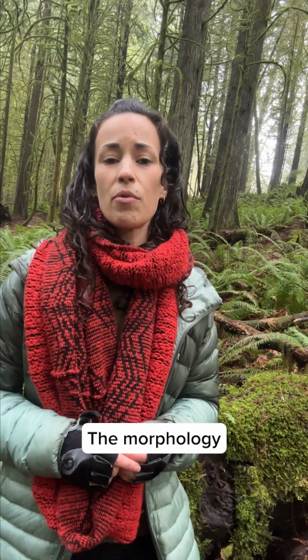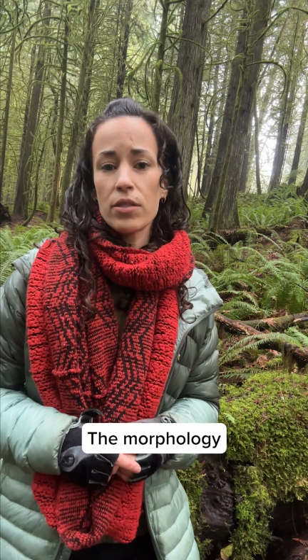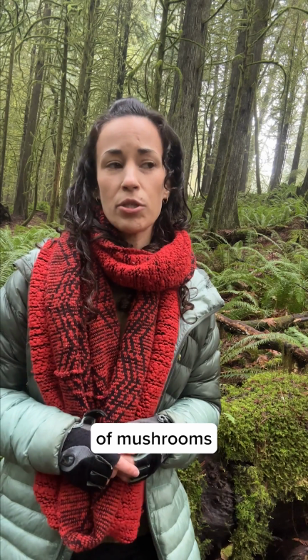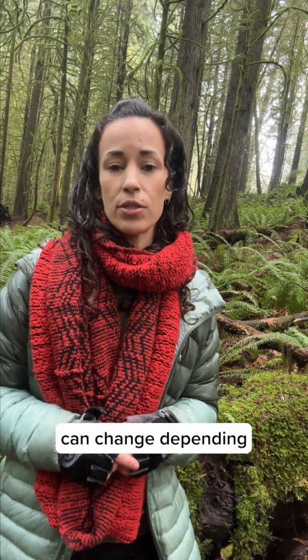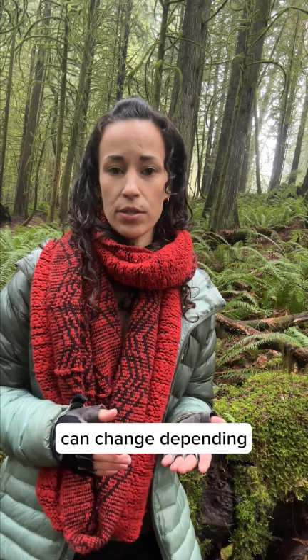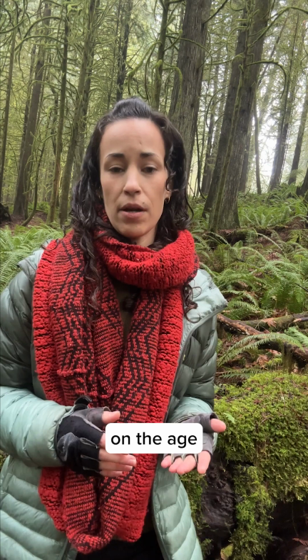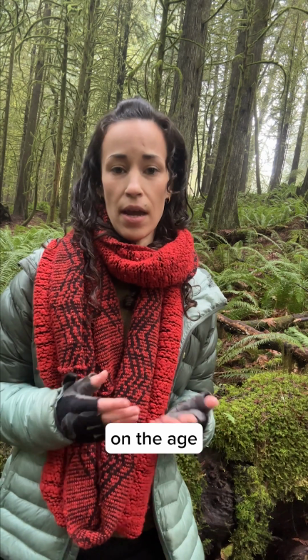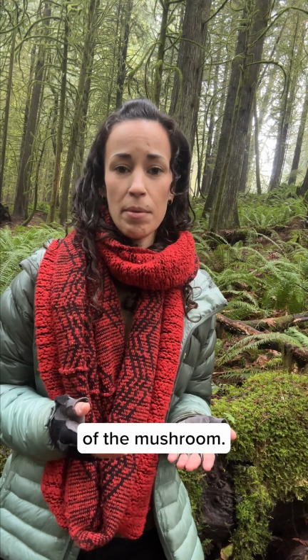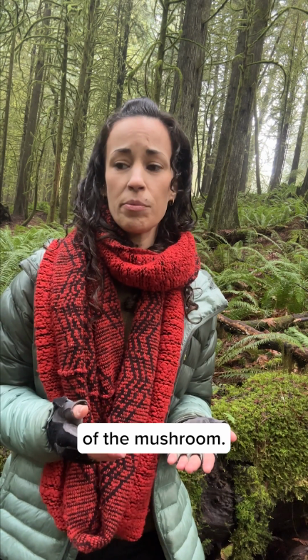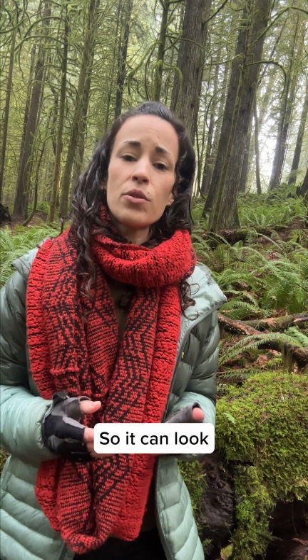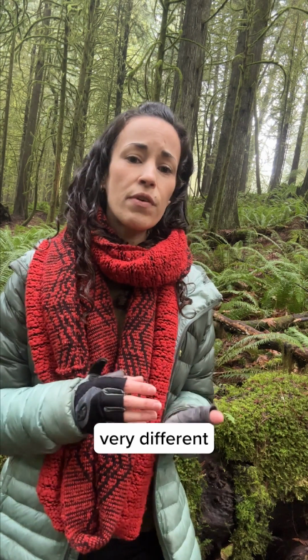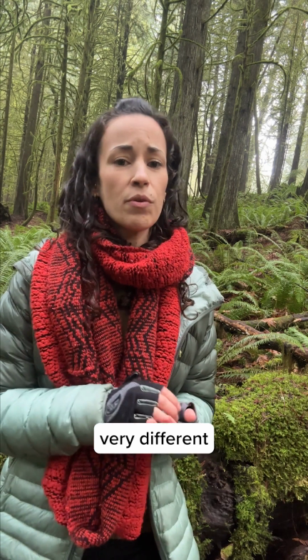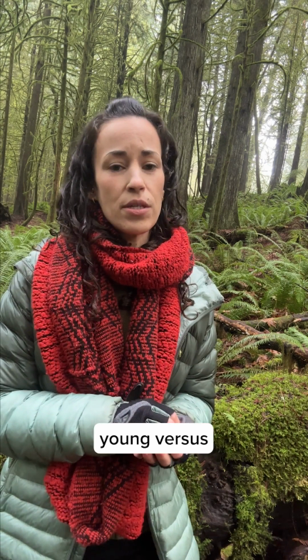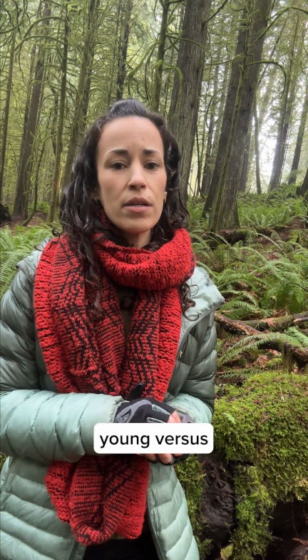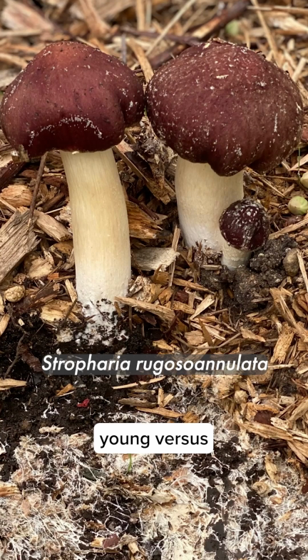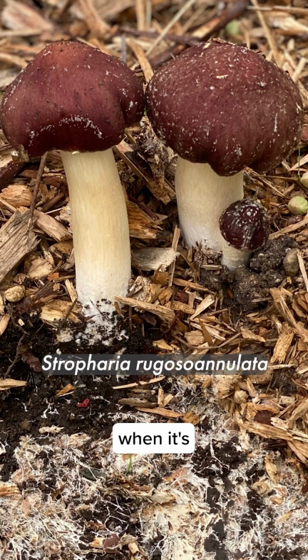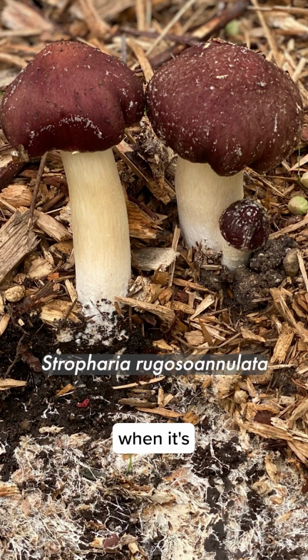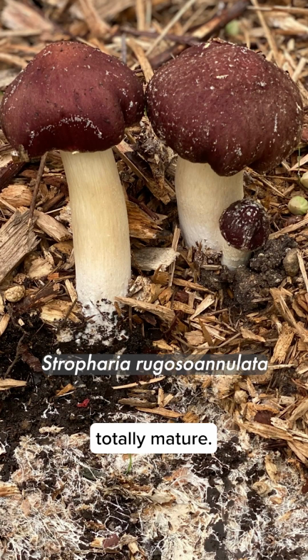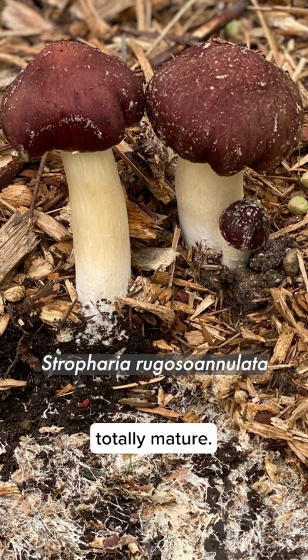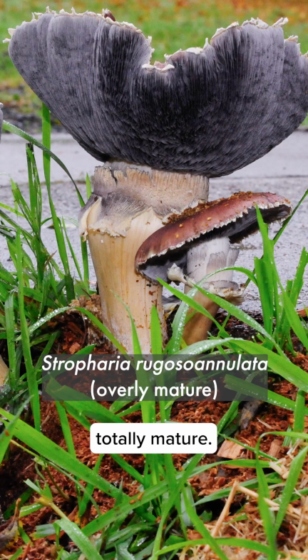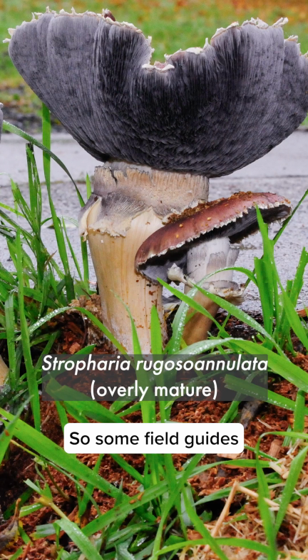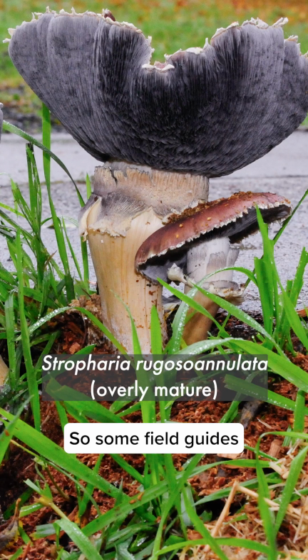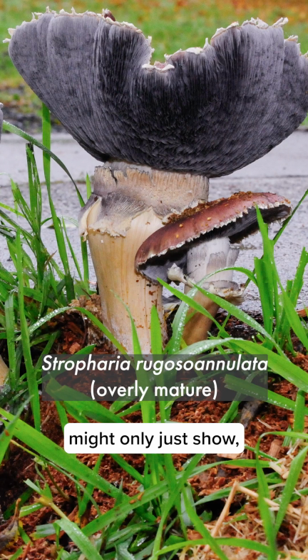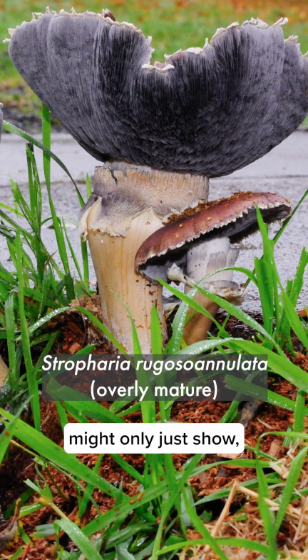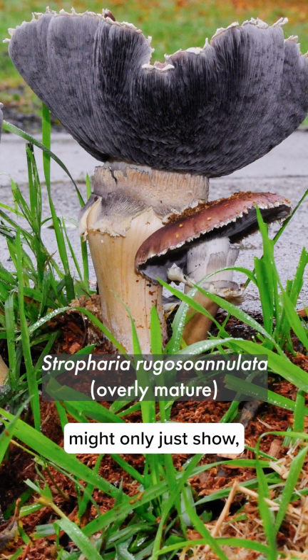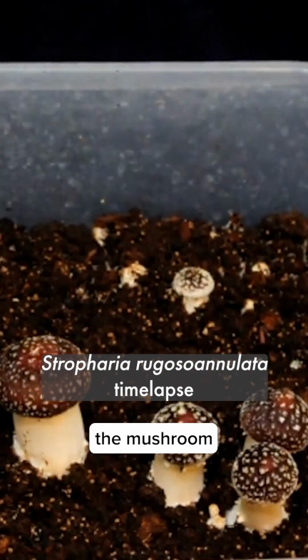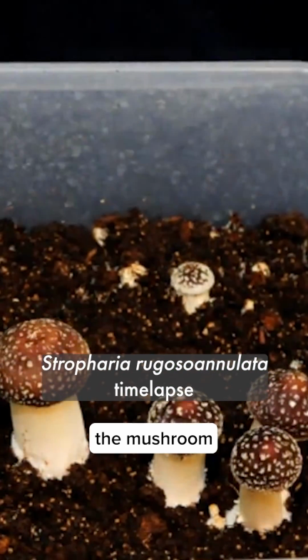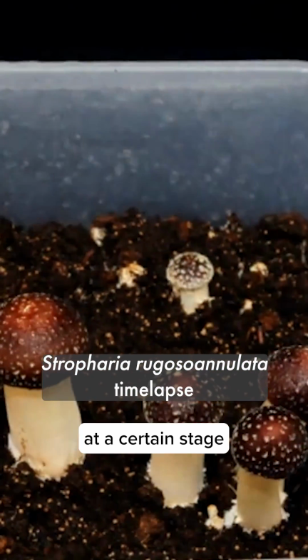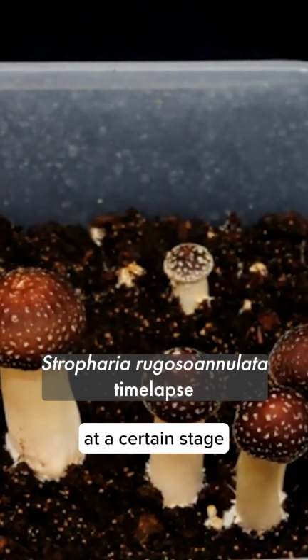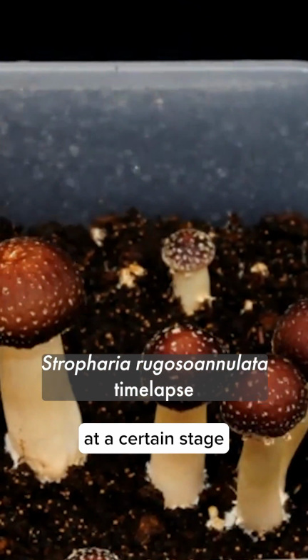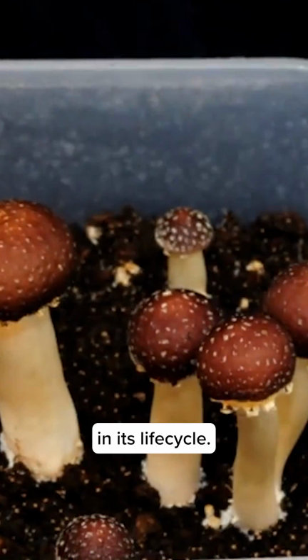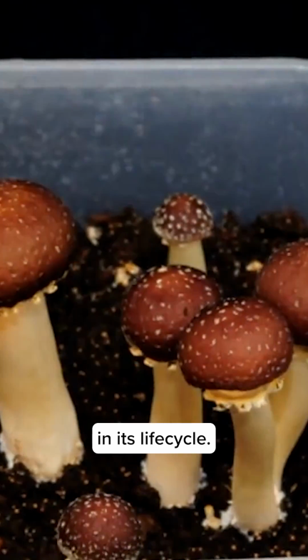The morphology of mushrooms can change depending on the age of the mushroom, so it can look very different when it's young versus when it's totally mature. So some field guides might only show the mushroom at a certain stage in its life cycle.